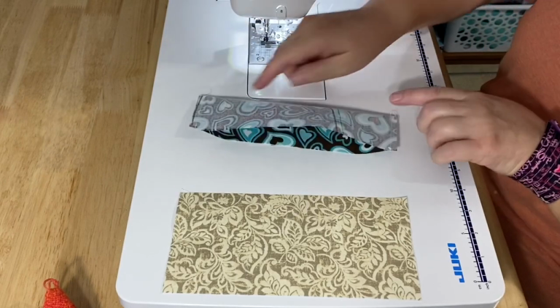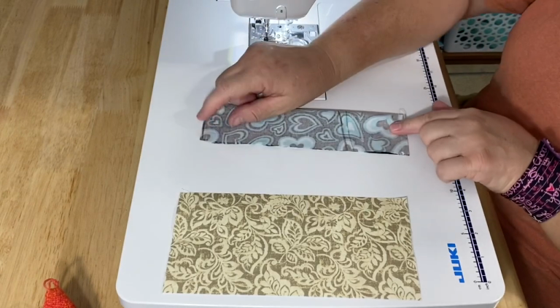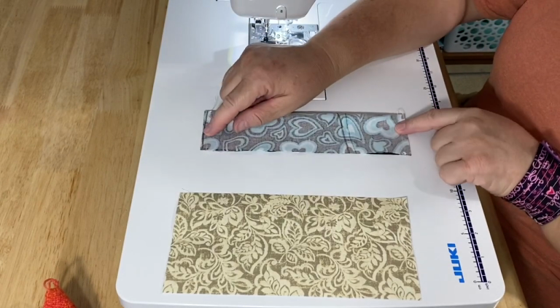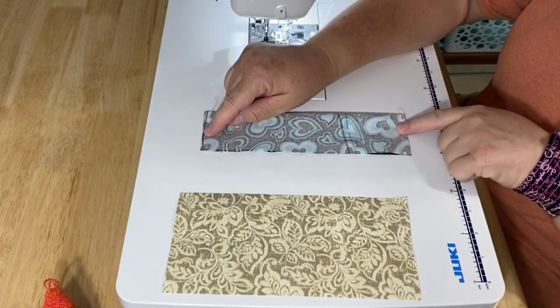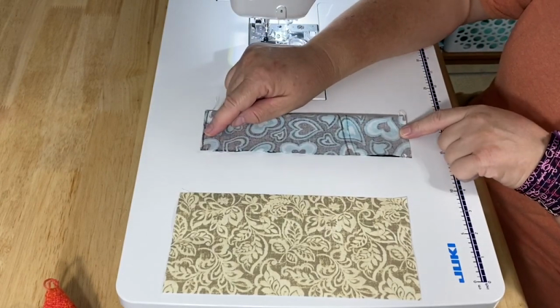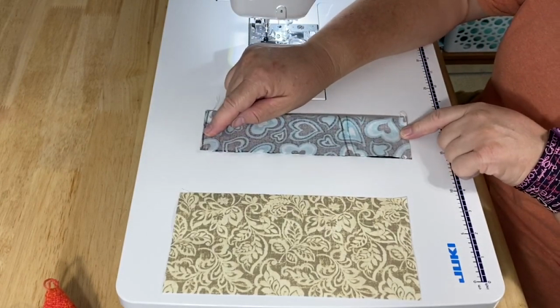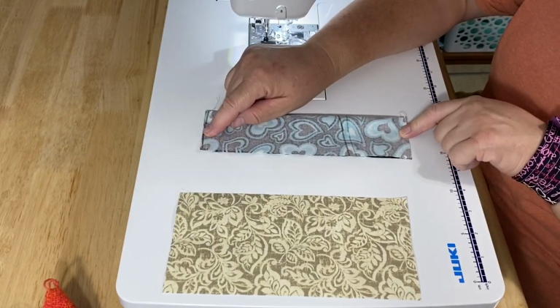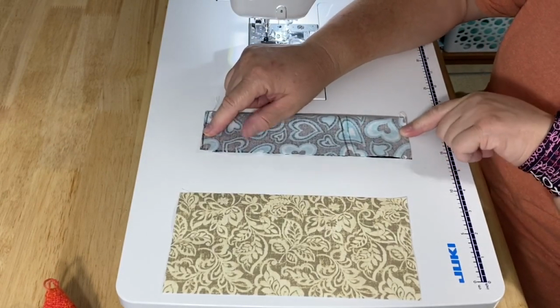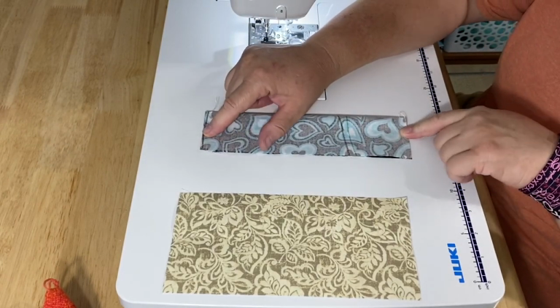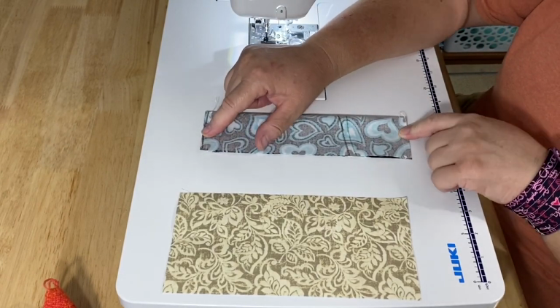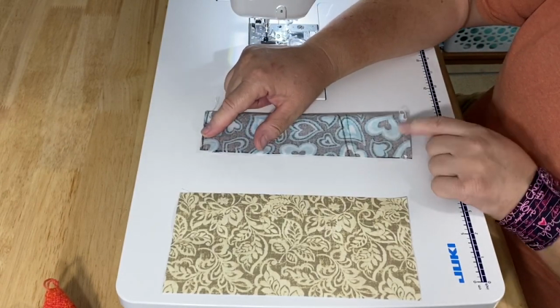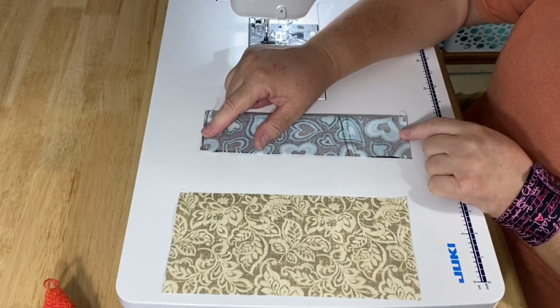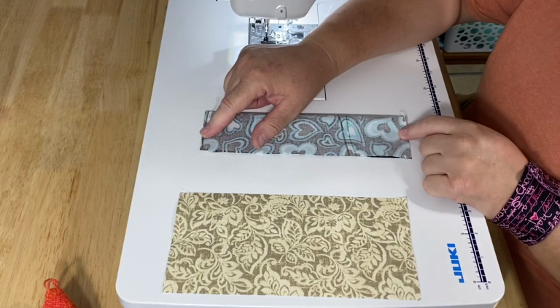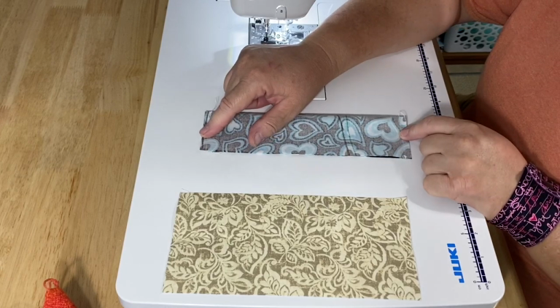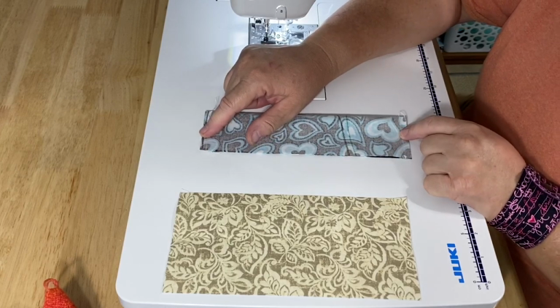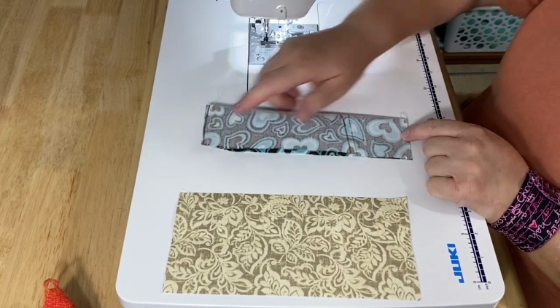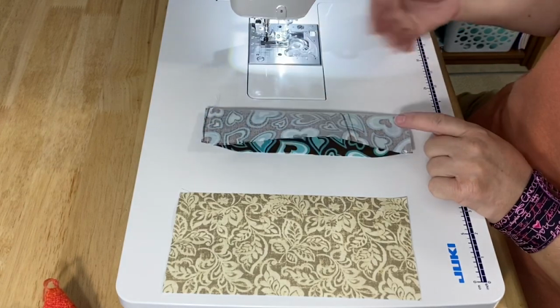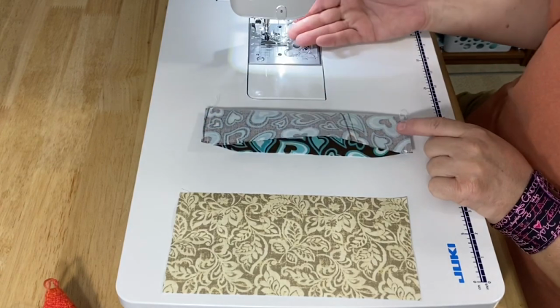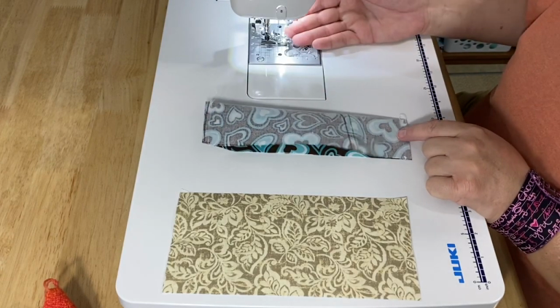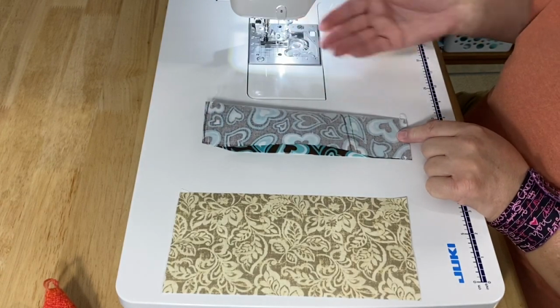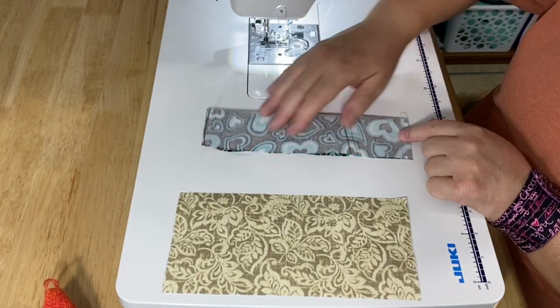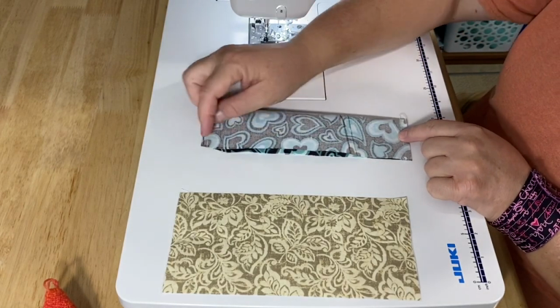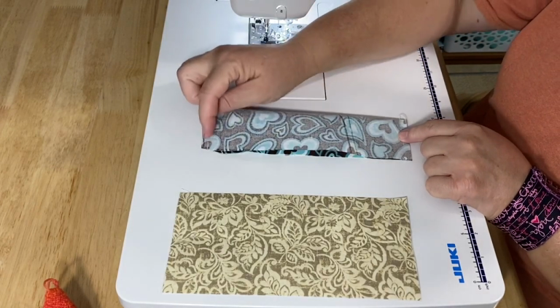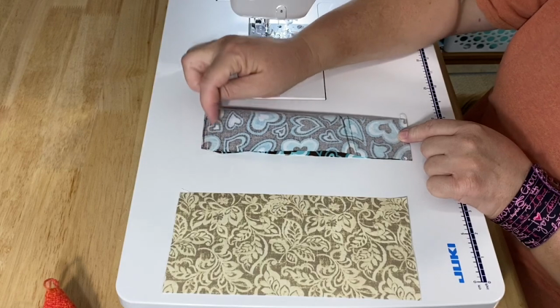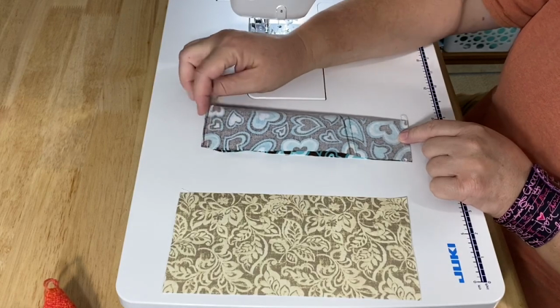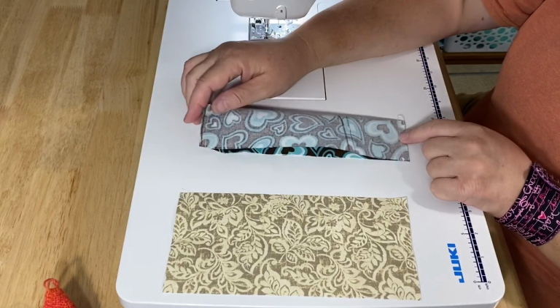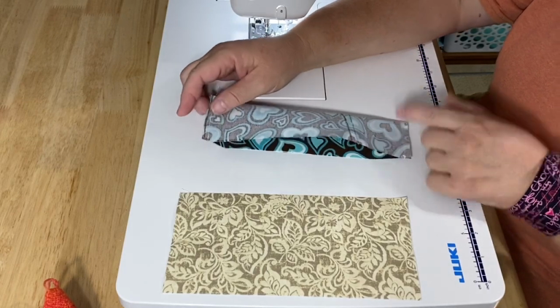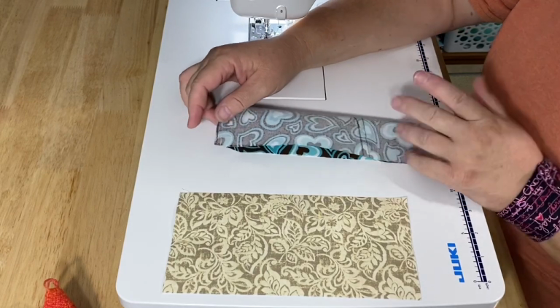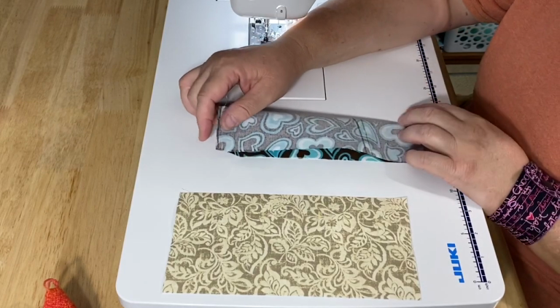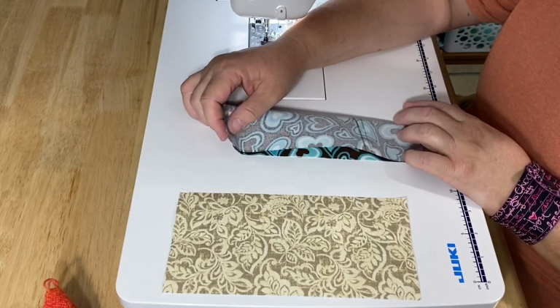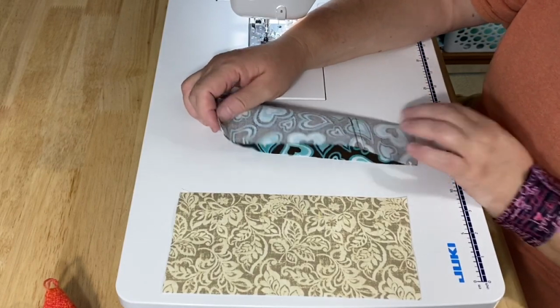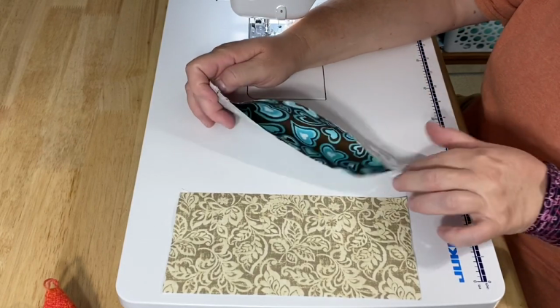I stitched both ends with a quarter inch seam allowance and stuck with a 2.0 stitch length. That's because when I put my machine there, it automatically goes there for quilting — it's a nice tight little stitch. You can go ahead and bump it up to two and a half if you'd like.